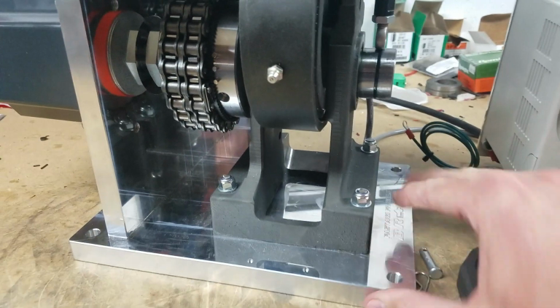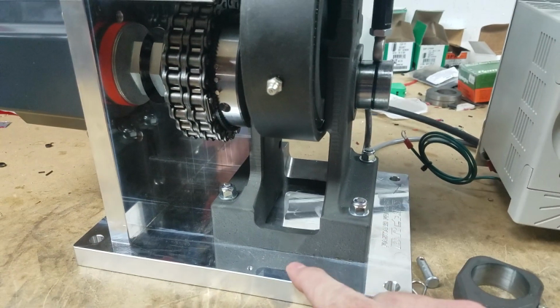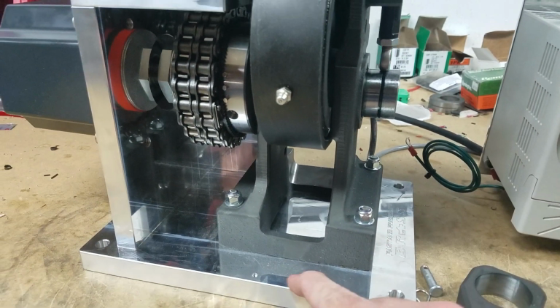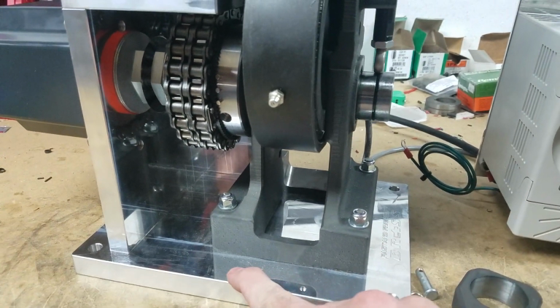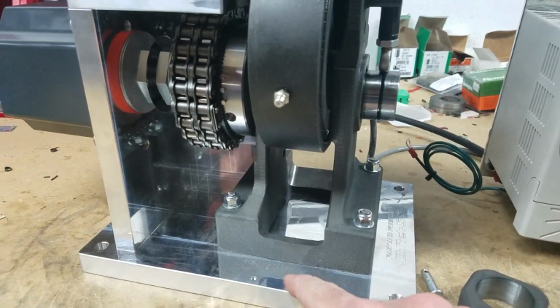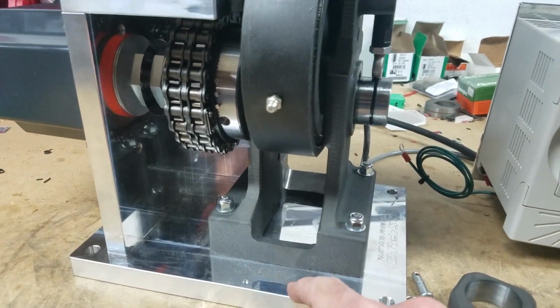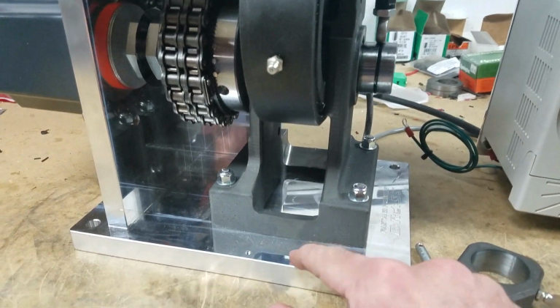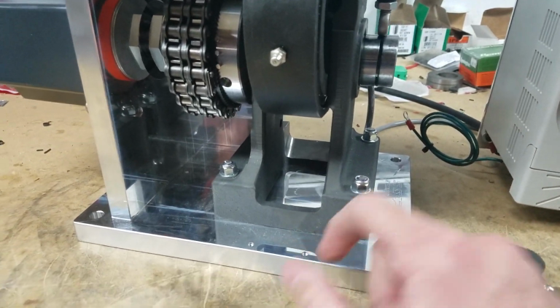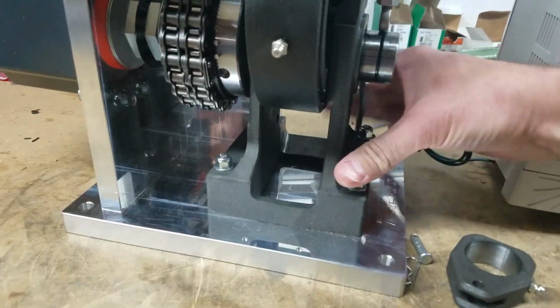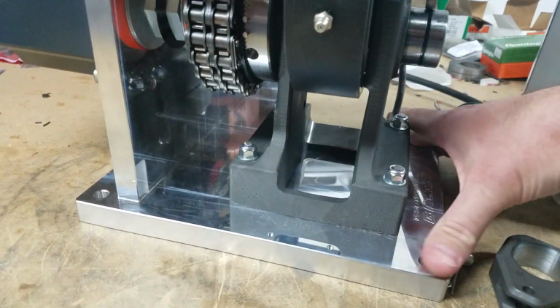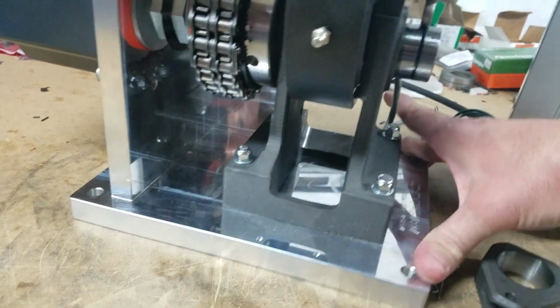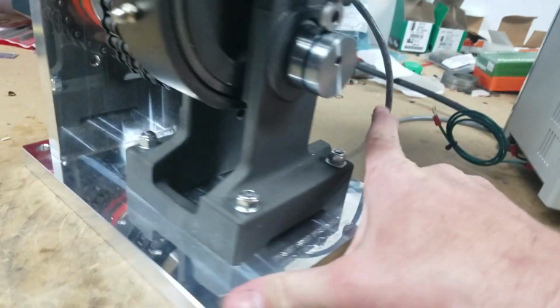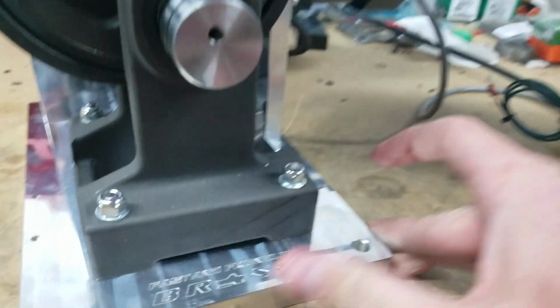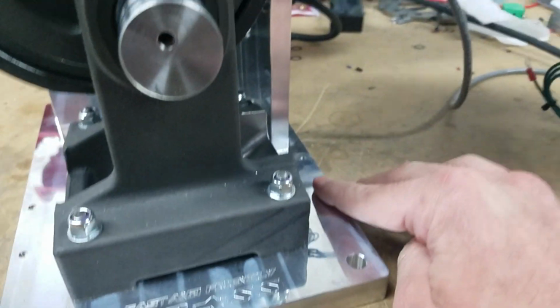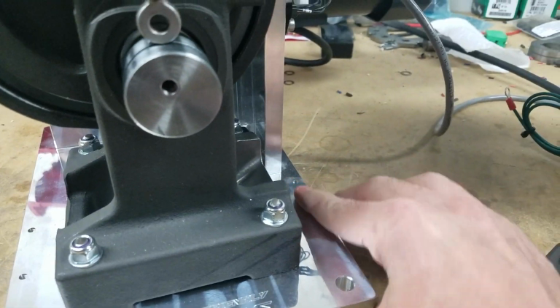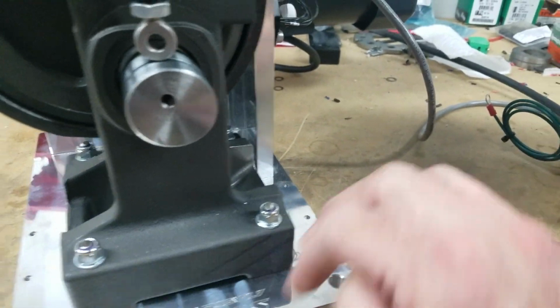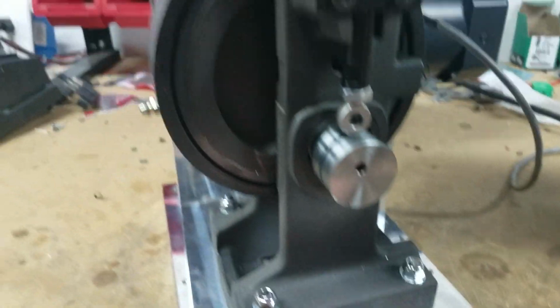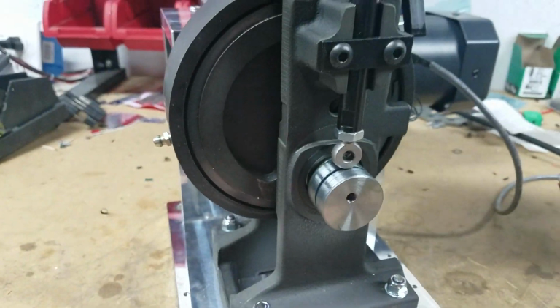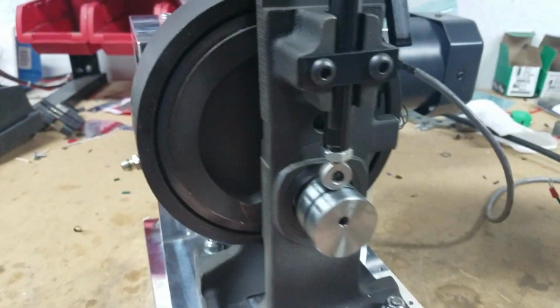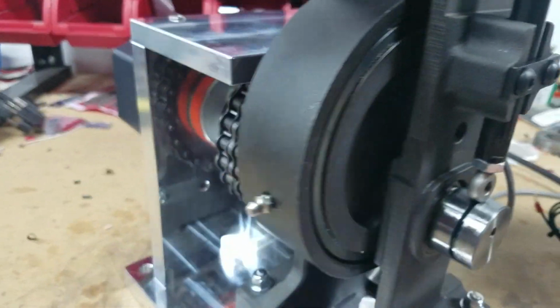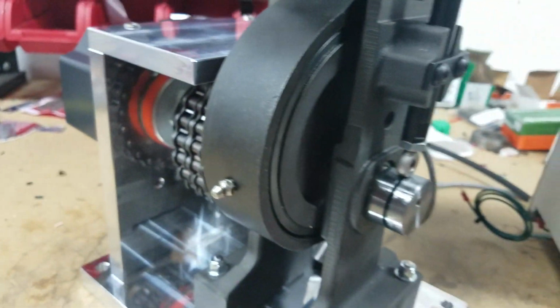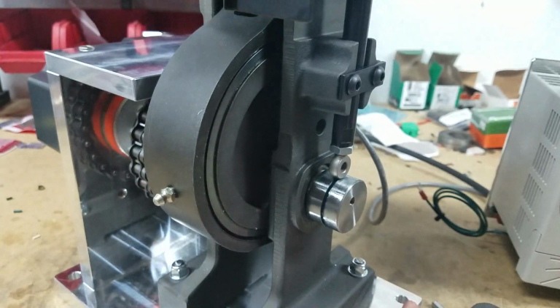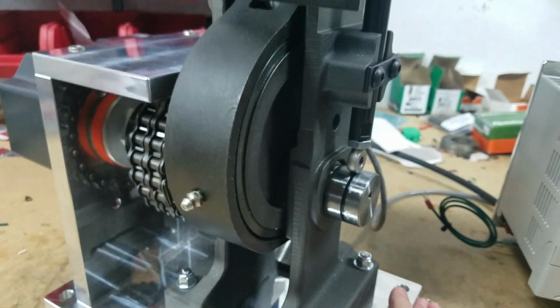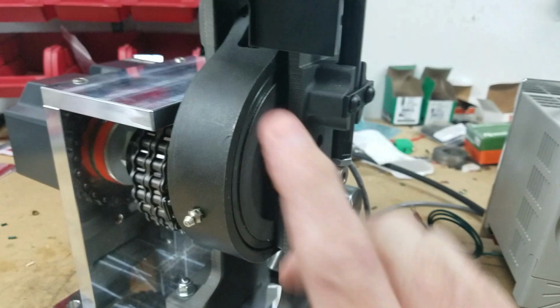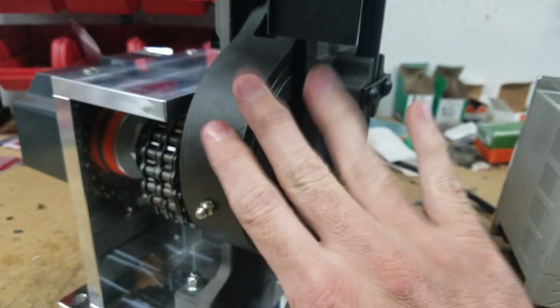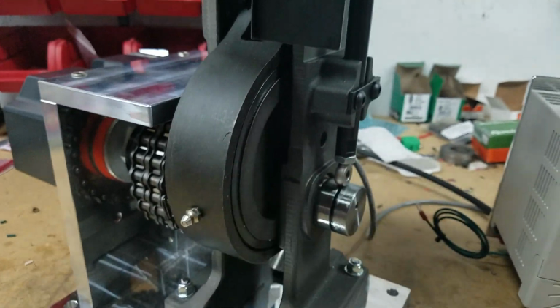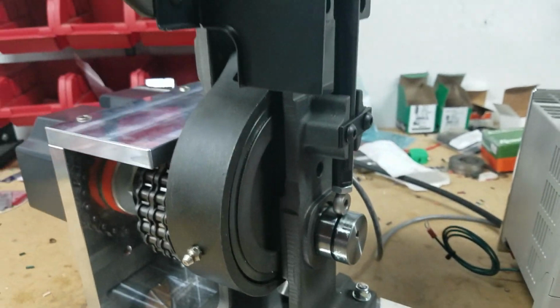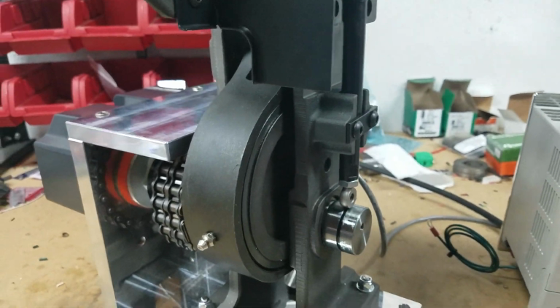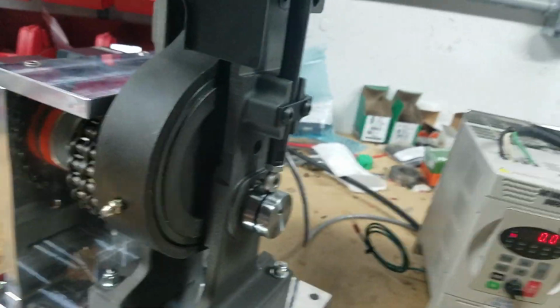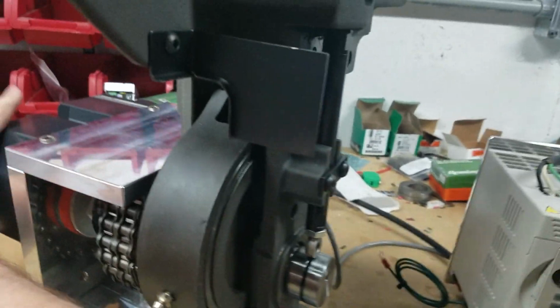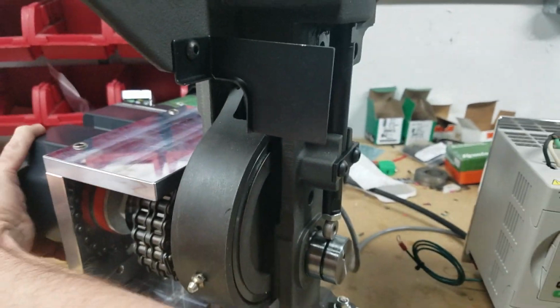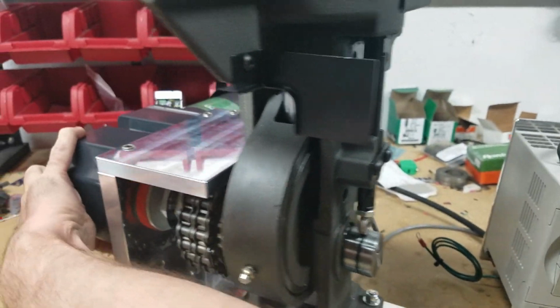We do have guards — I don't have them printed up yet — but we've already got the base plate pre-tapped front and rear for guards, so you can keep inquisitive fingers out of the eccentric as it's rotating around and keep people from getting their fingers mashed.